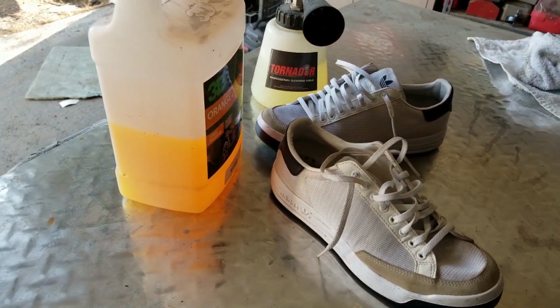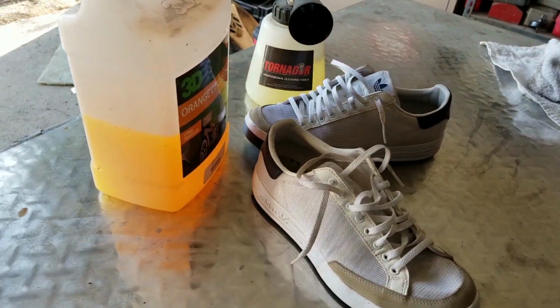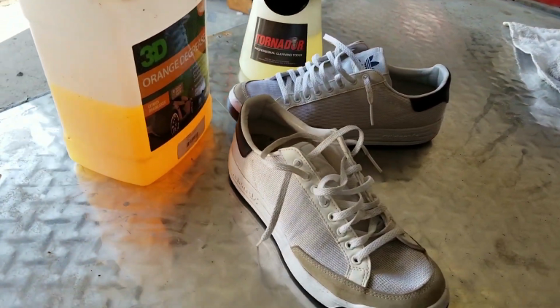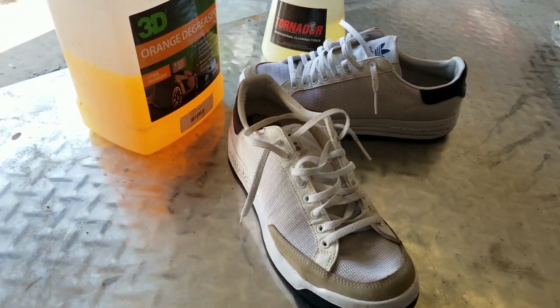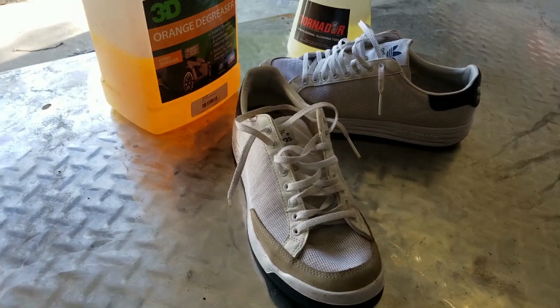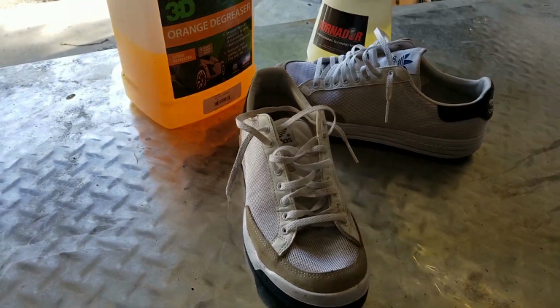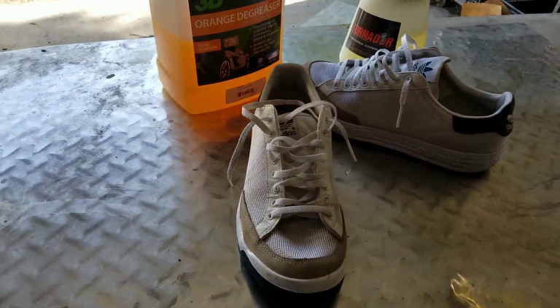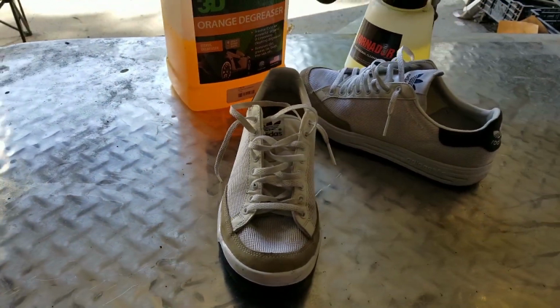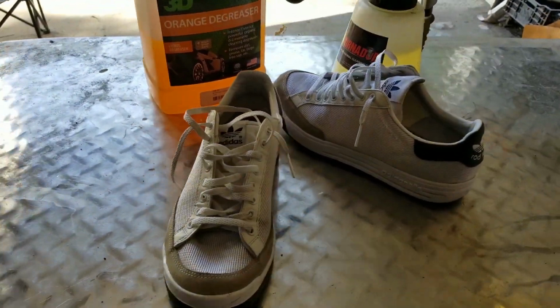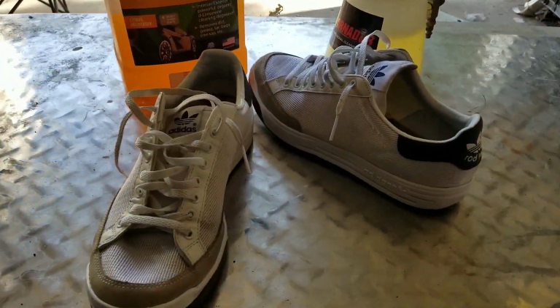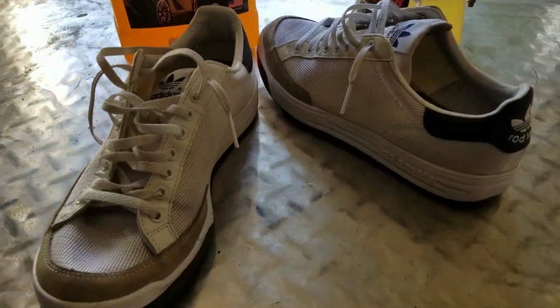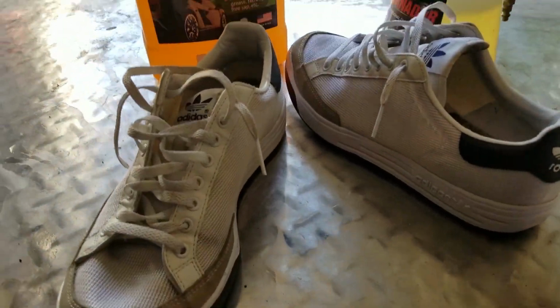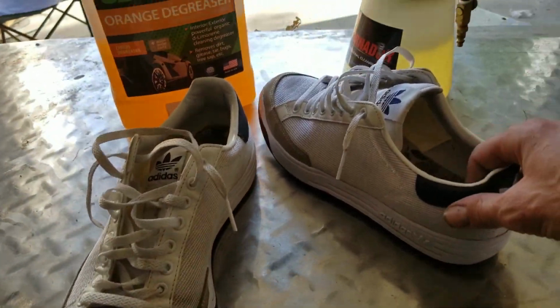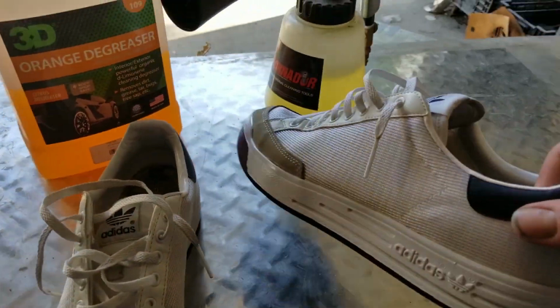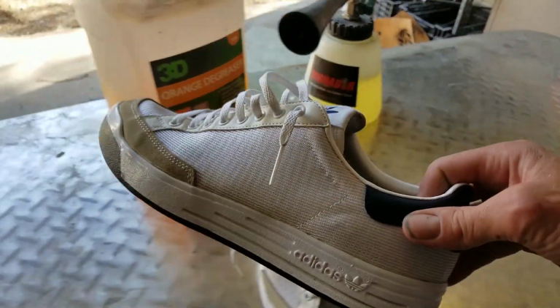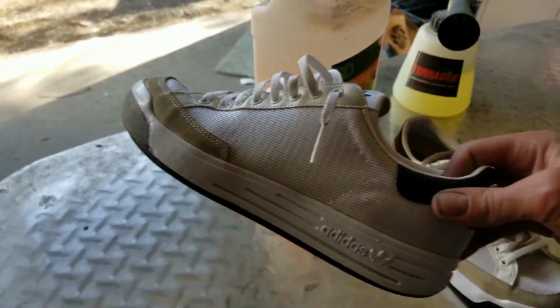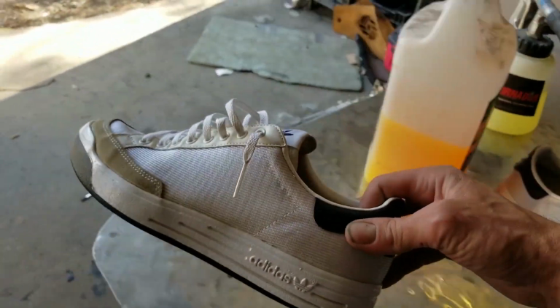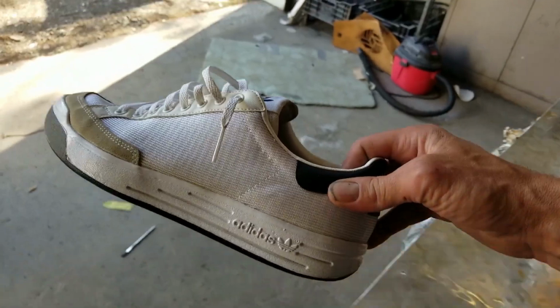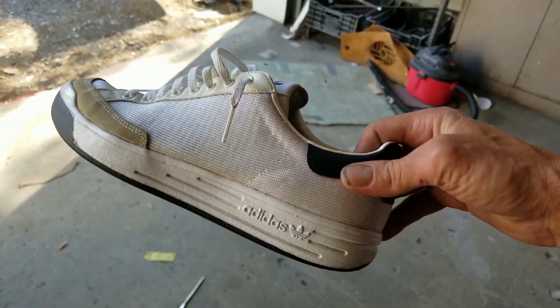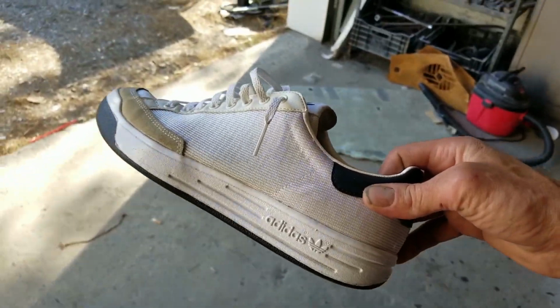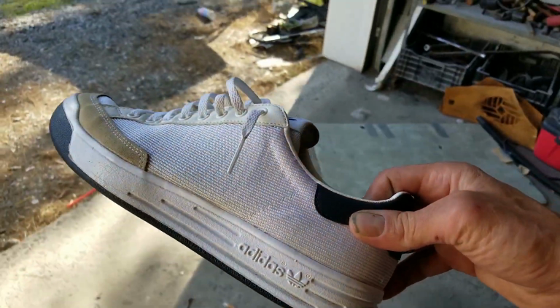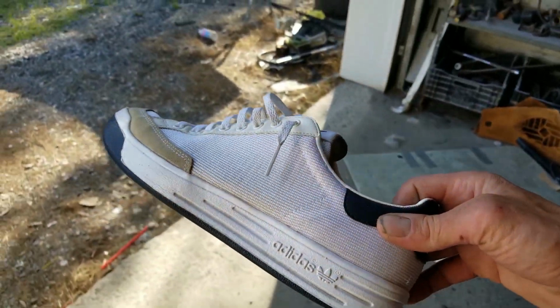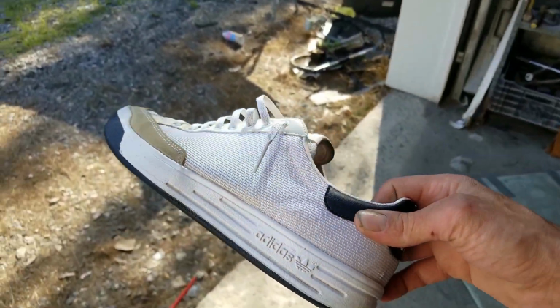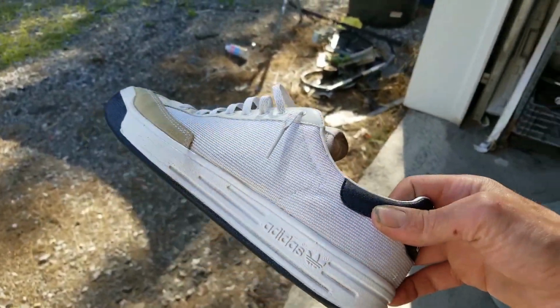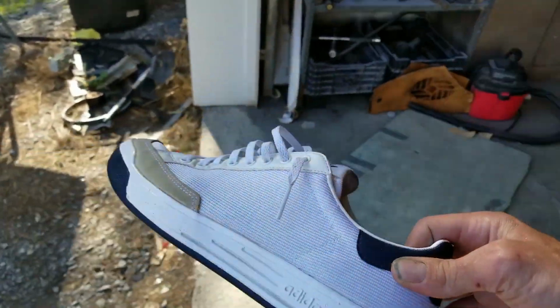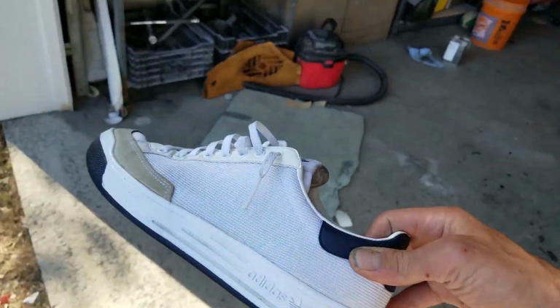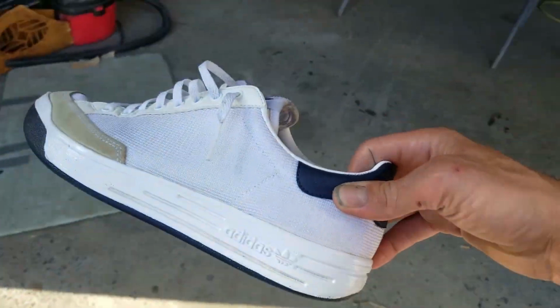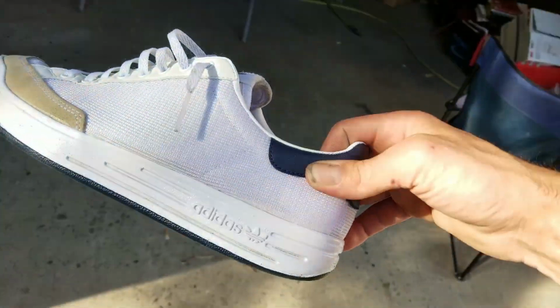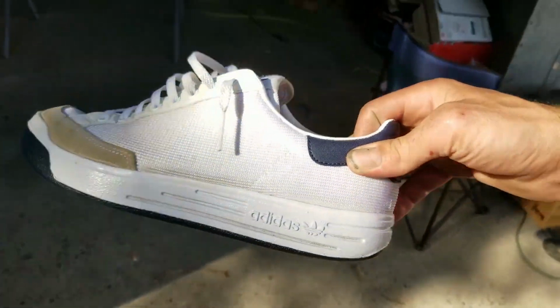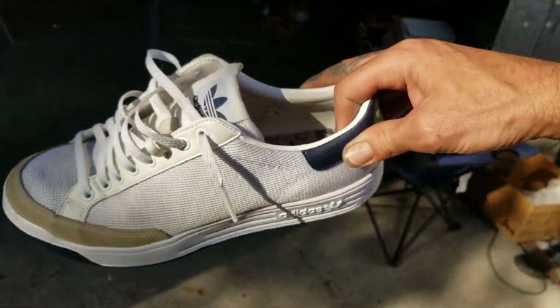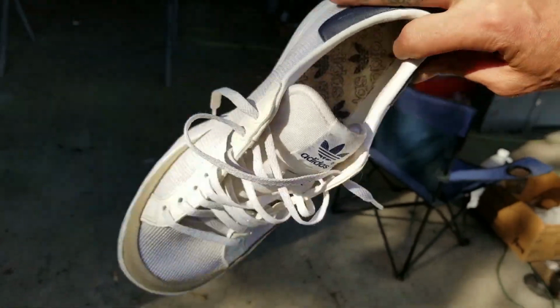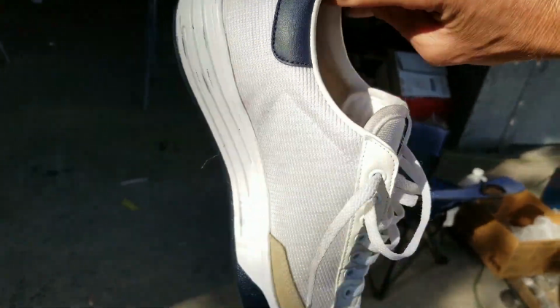I can tell a pretty big difference there. It didn't get the heaviest soiled areas out, but it certainly got these quite a bit cleaner. Good enough to be able to wear out to the club again.